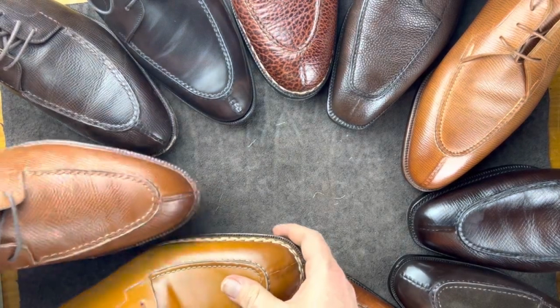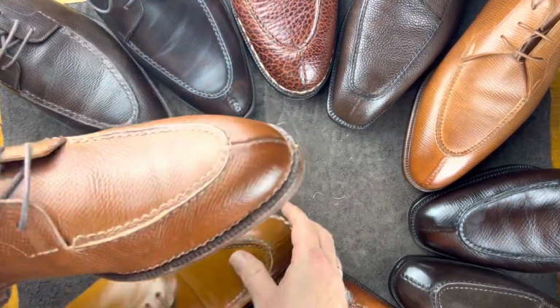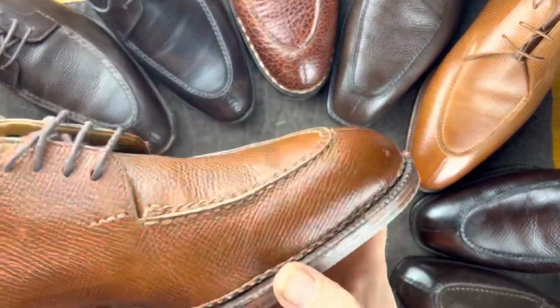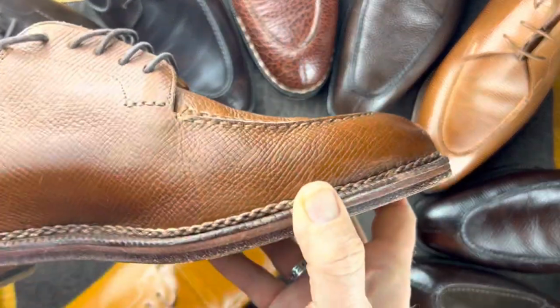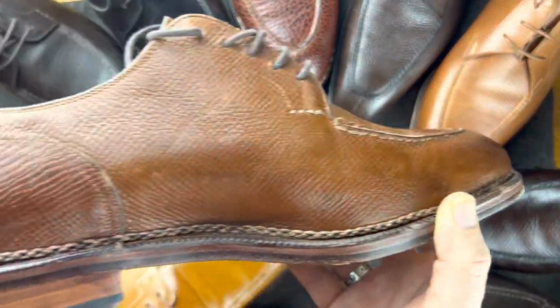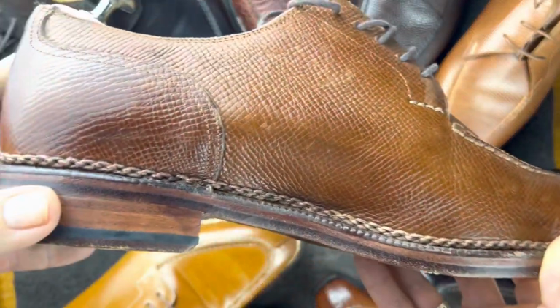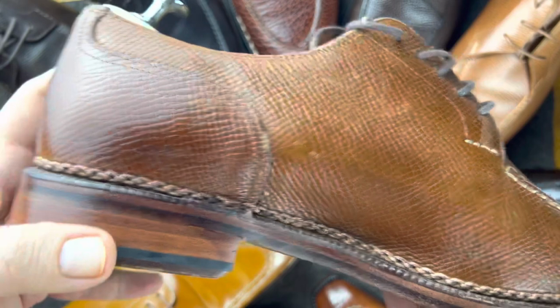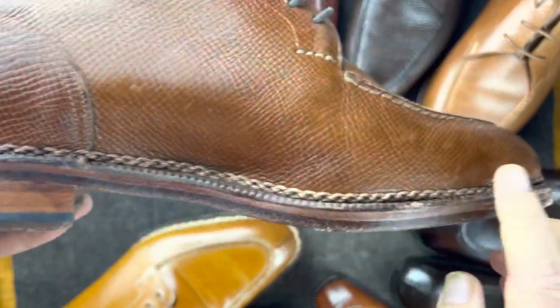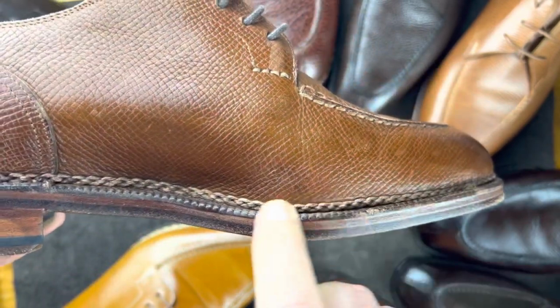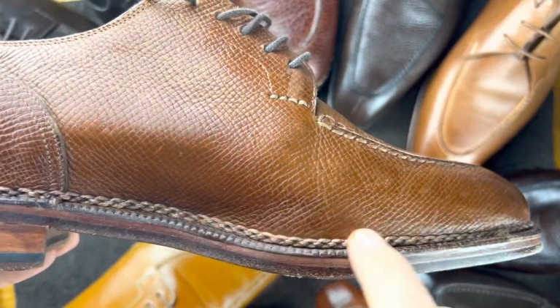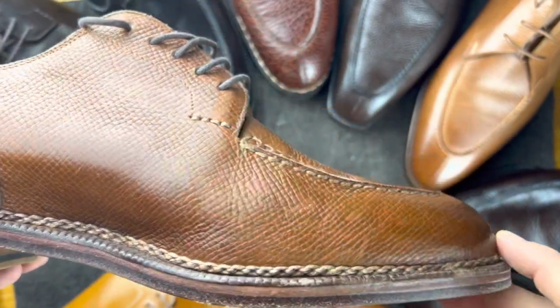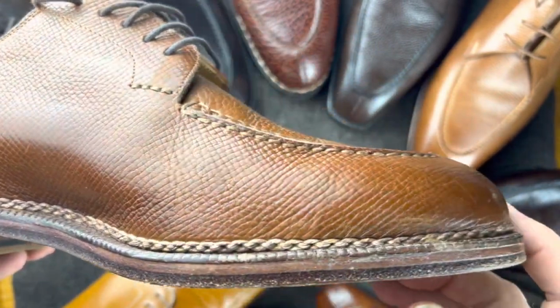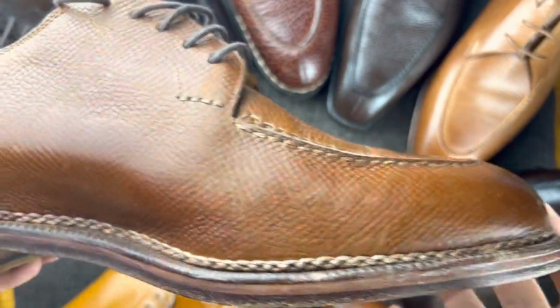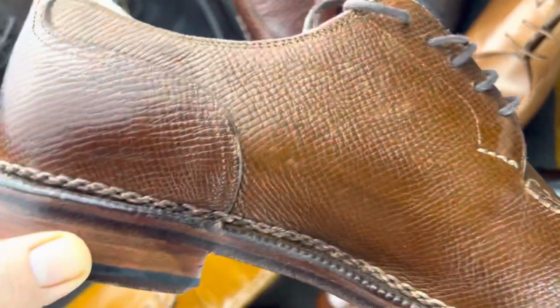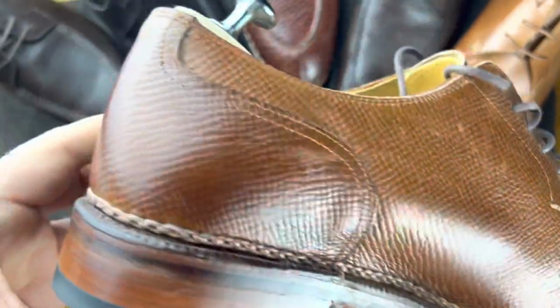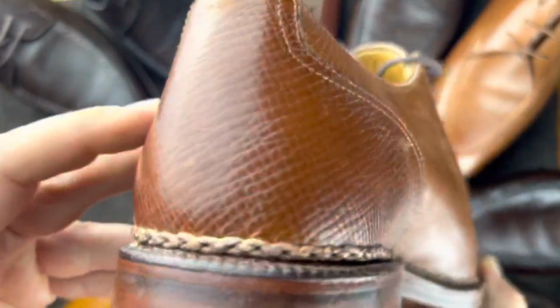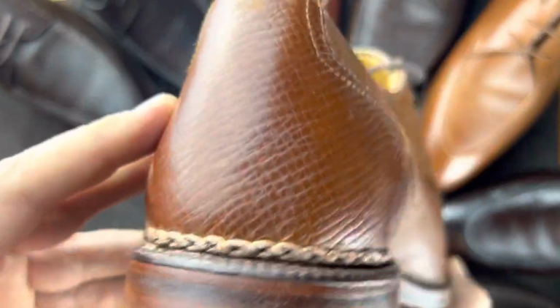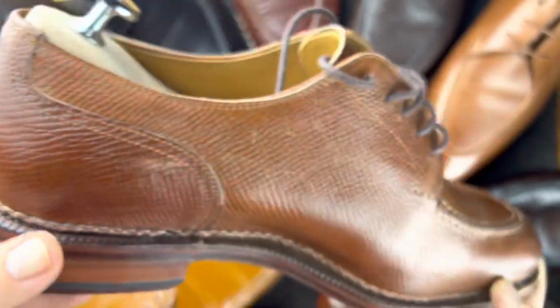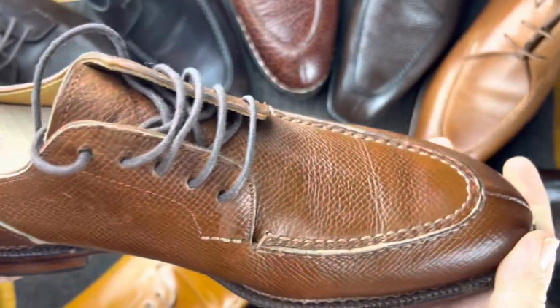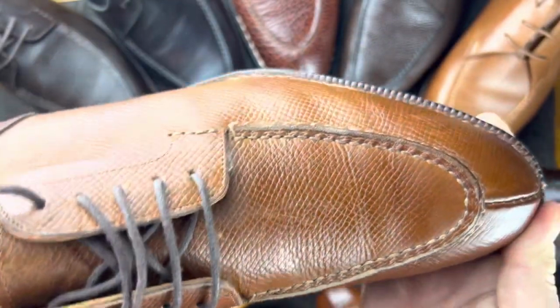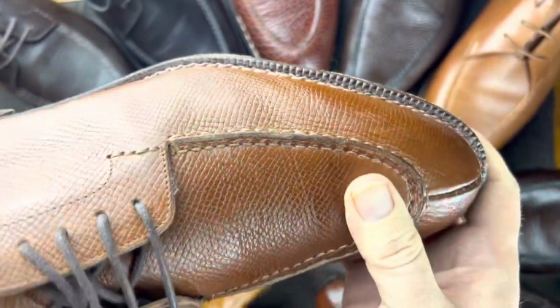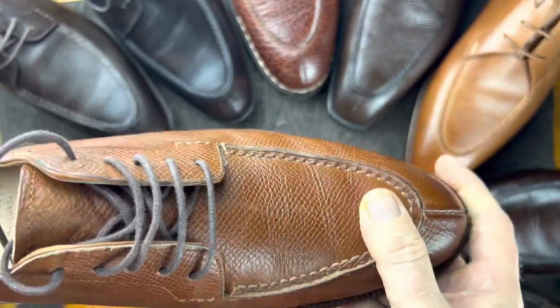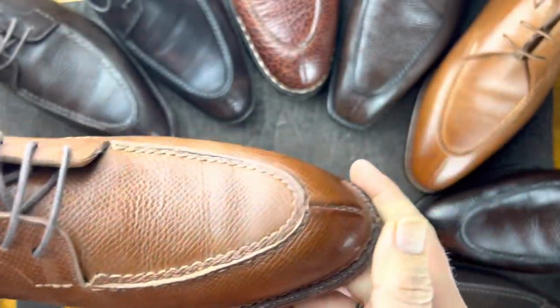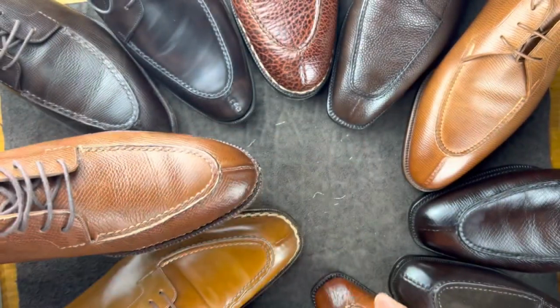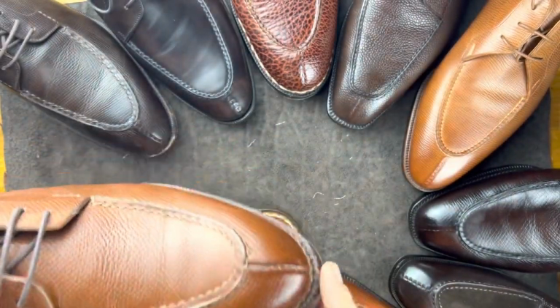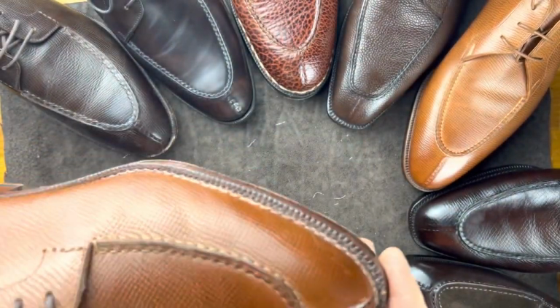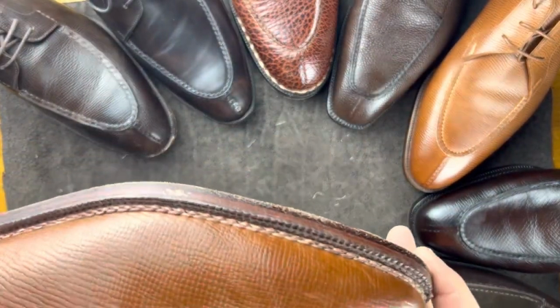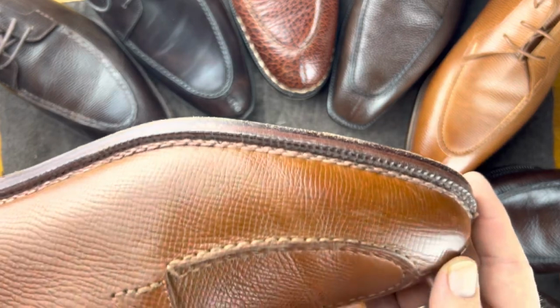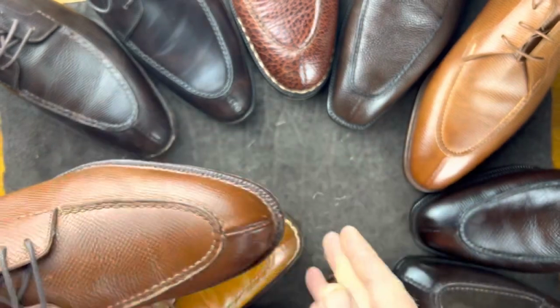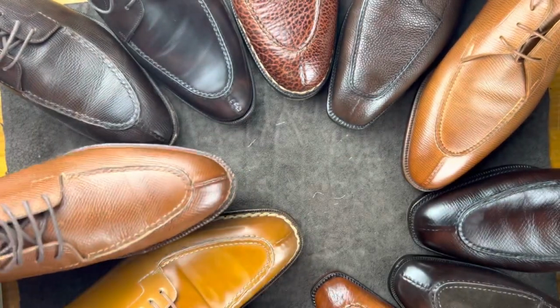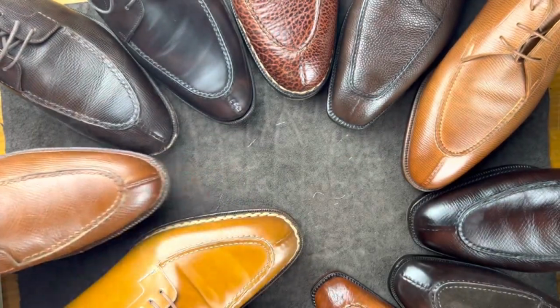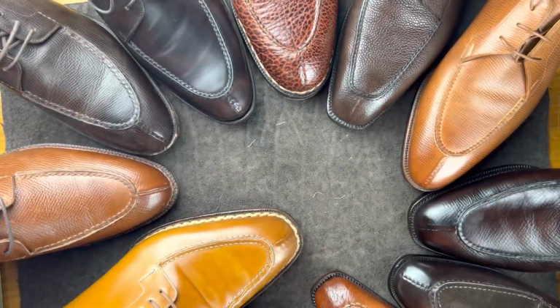This is a Meerman in Utah calf, with a Norvages stitch all the way around the back. Very similar to the others, but at a very different level of quality.